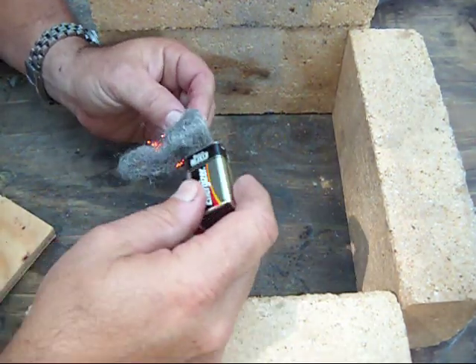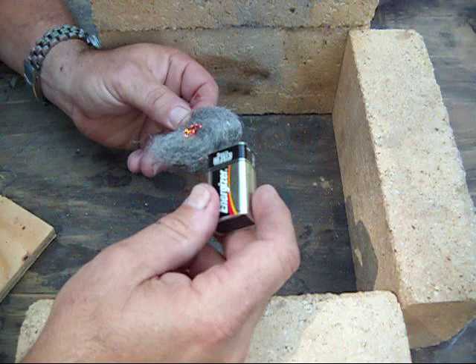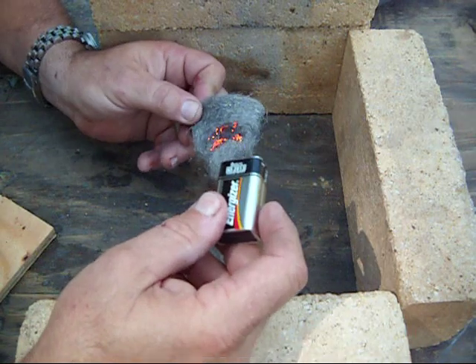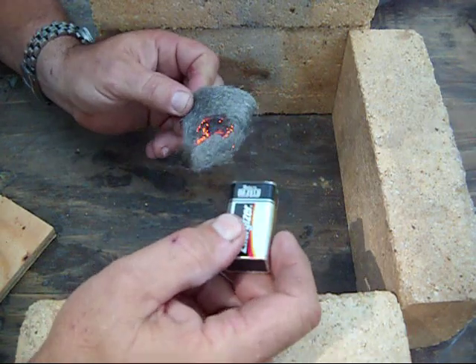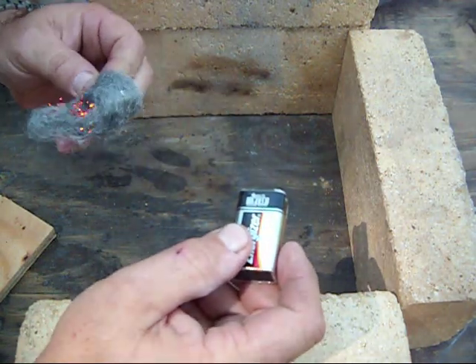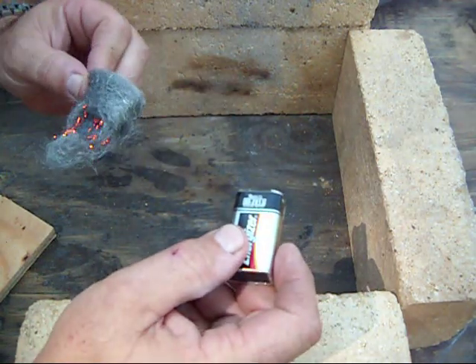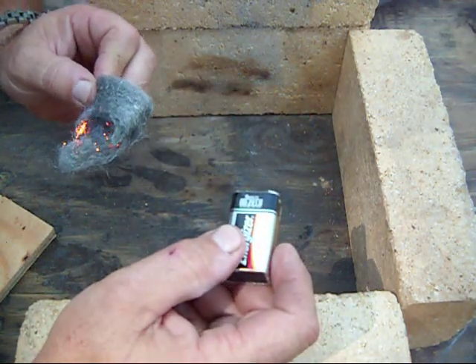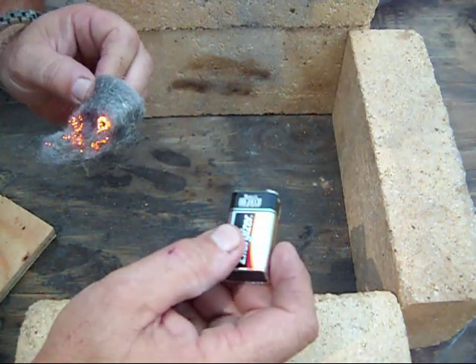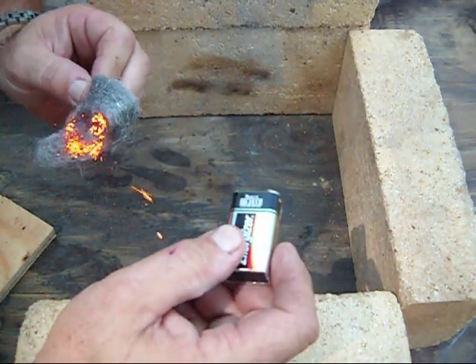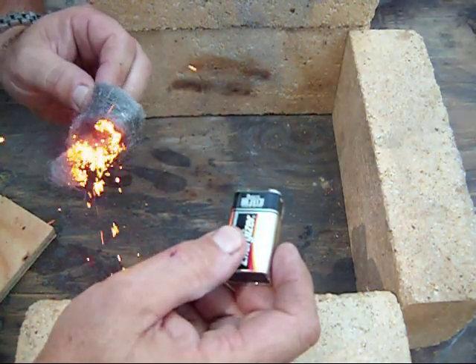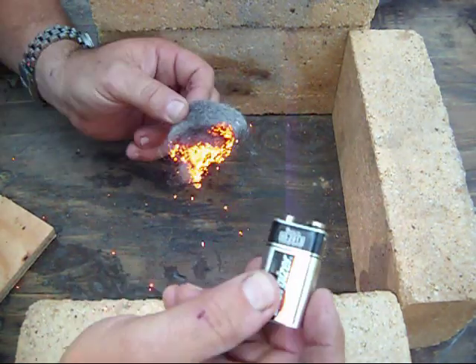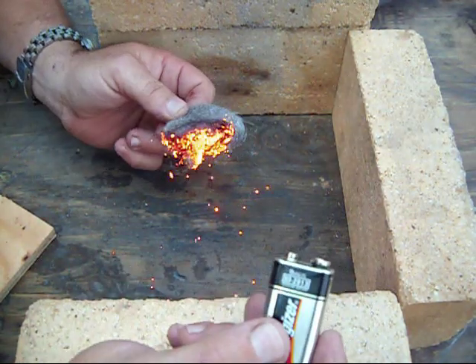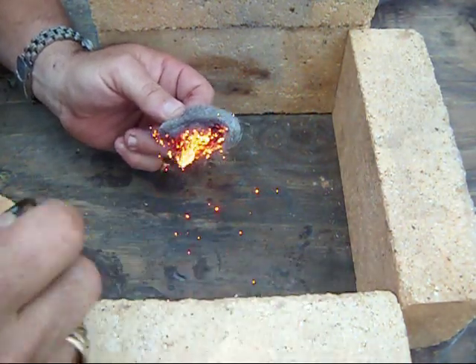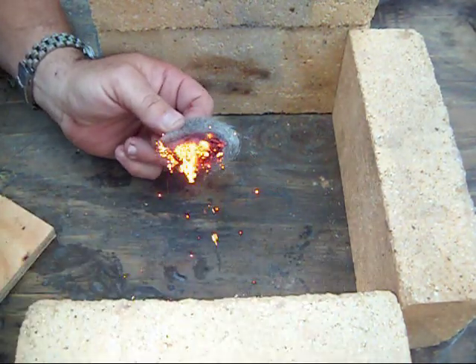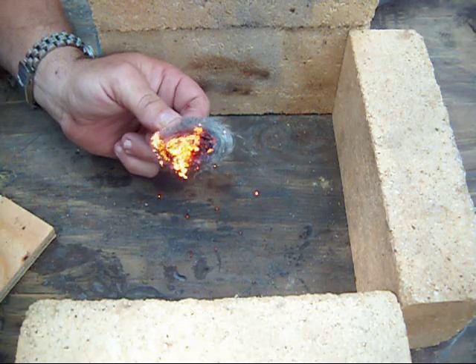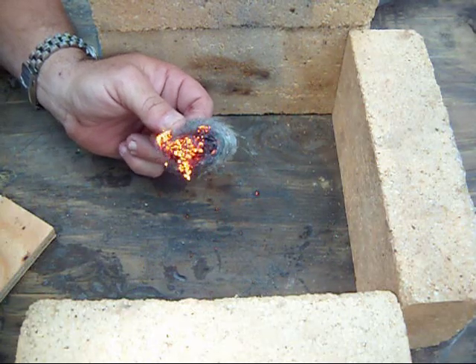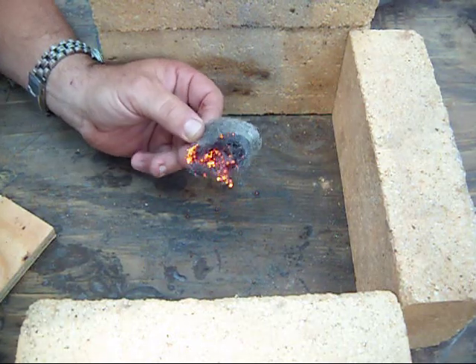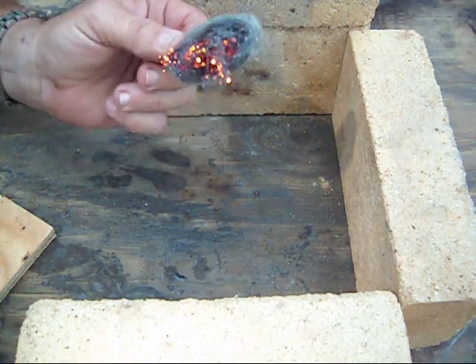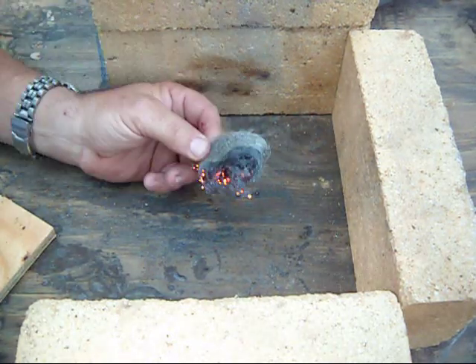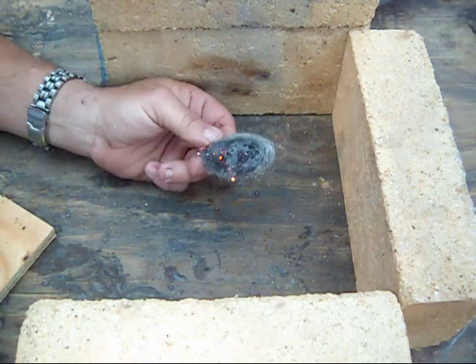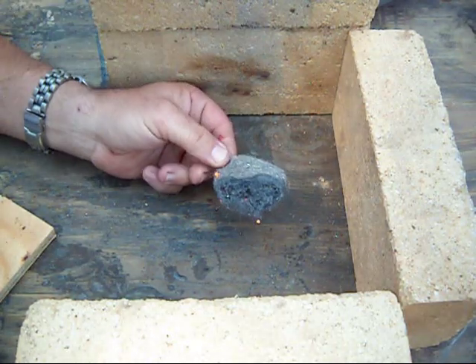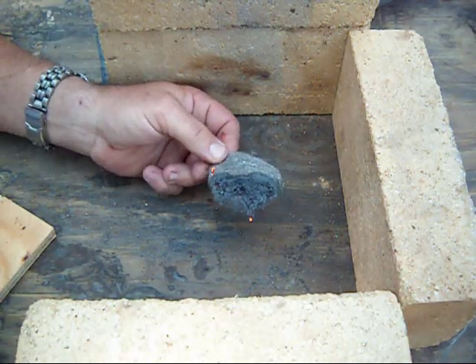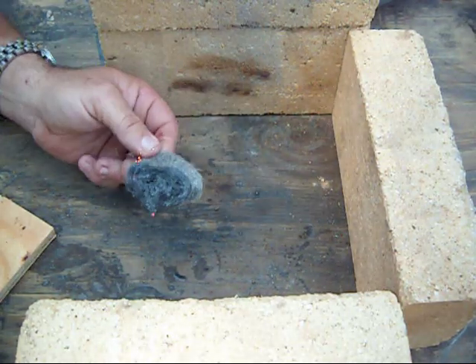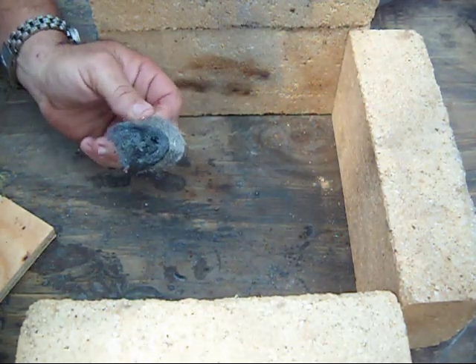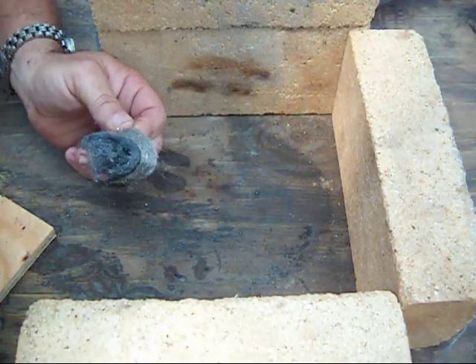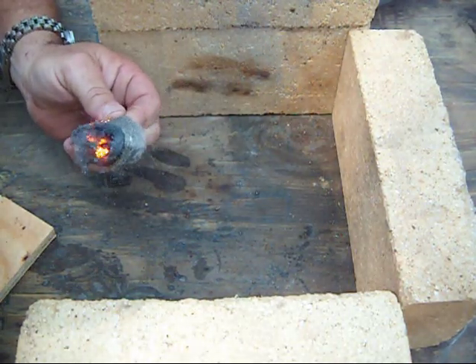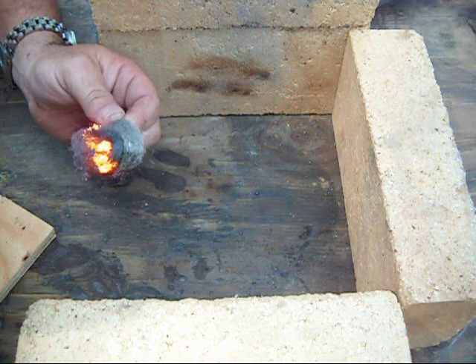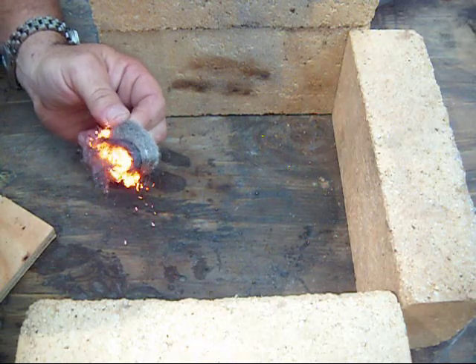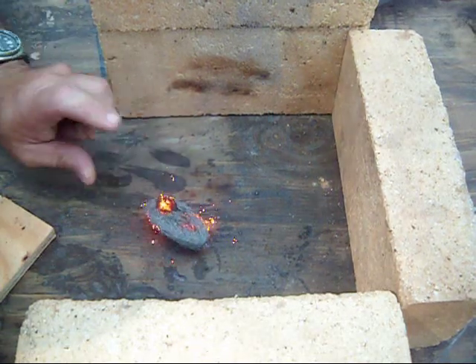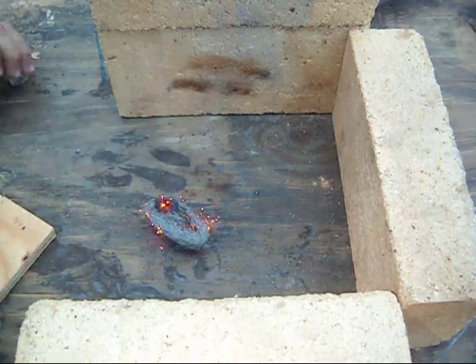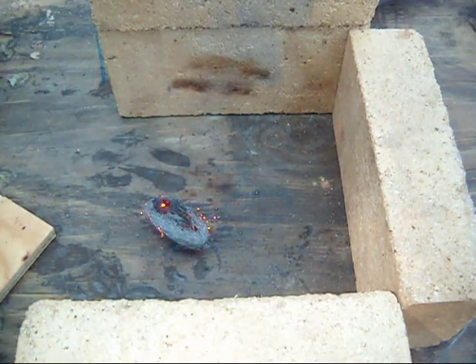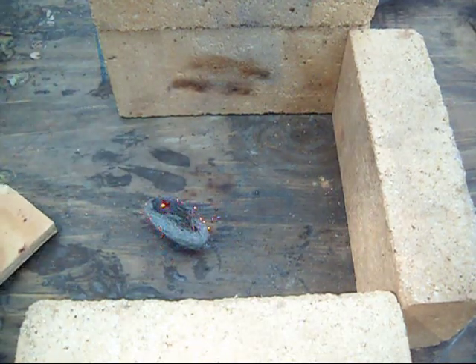We do get a little bit — you can see it spreading. It would be fairly easy to get a fire going with that. Got a nice hot ember with it.